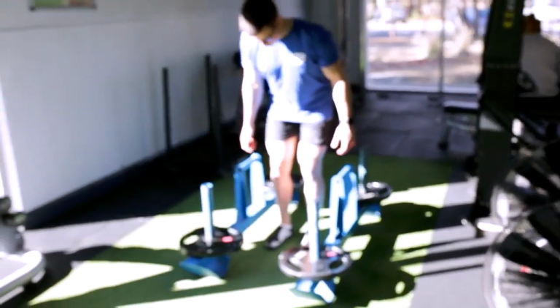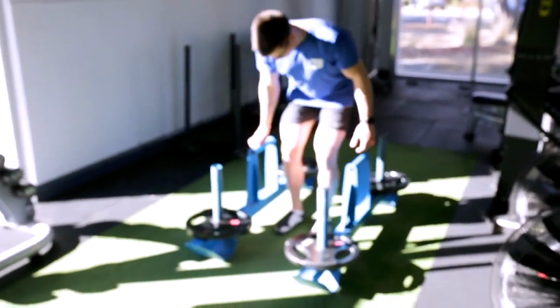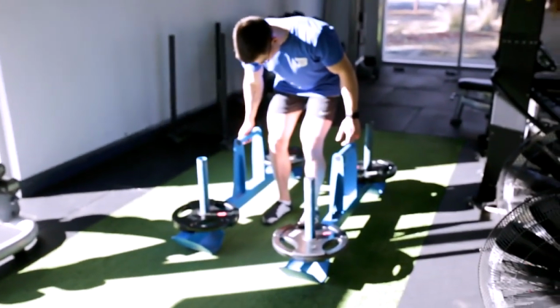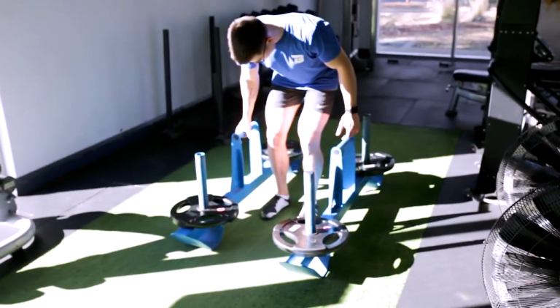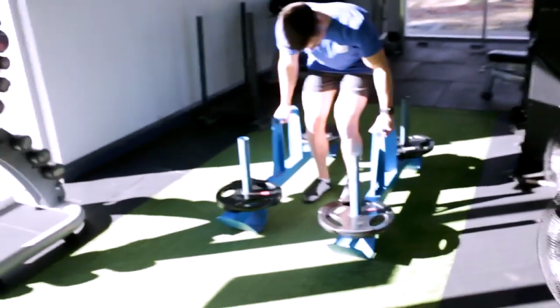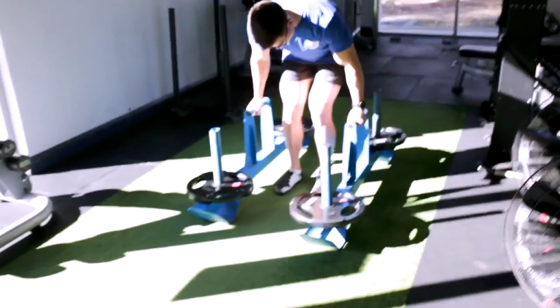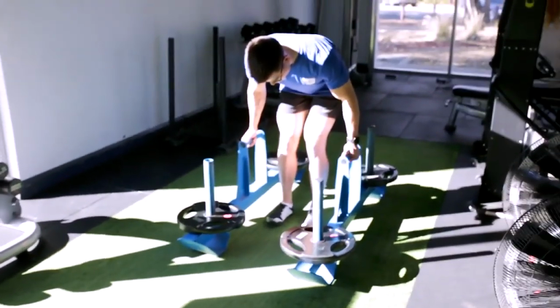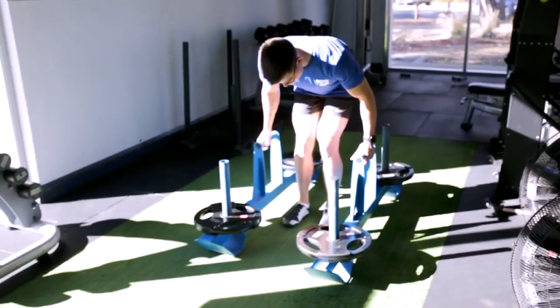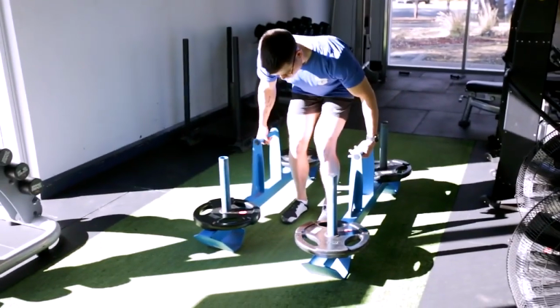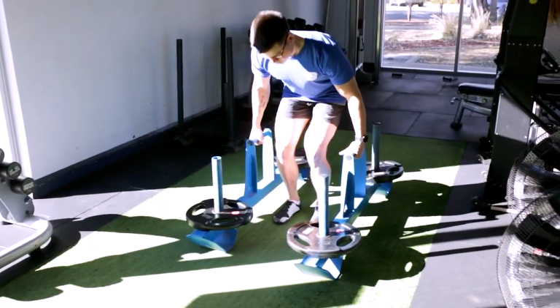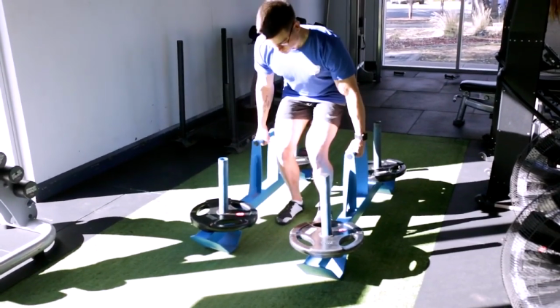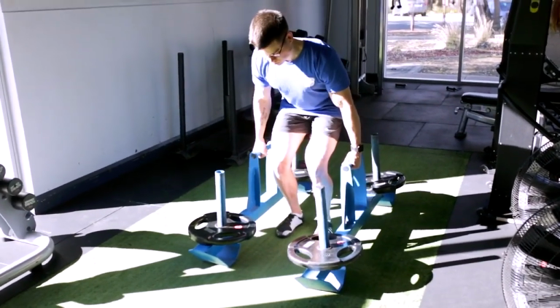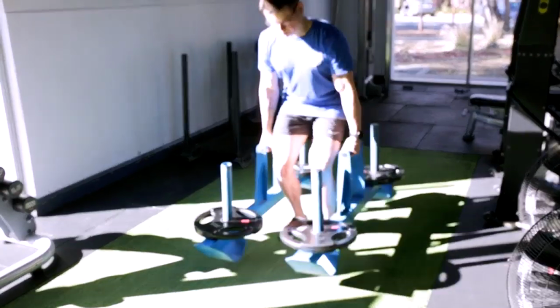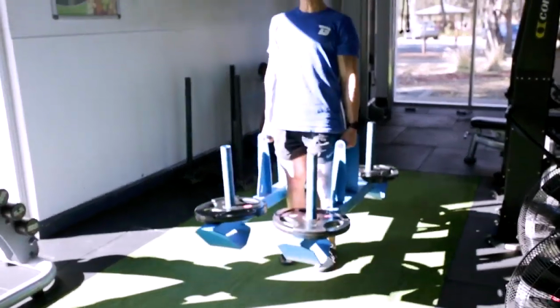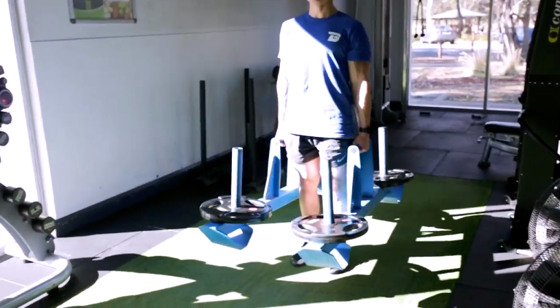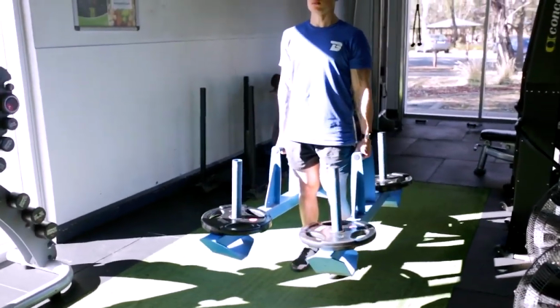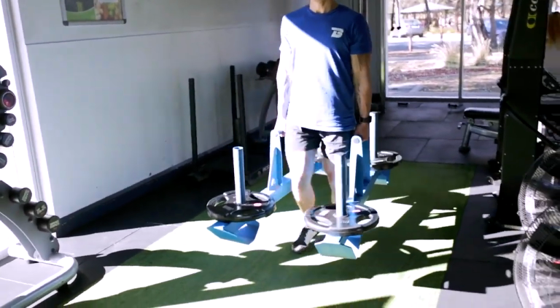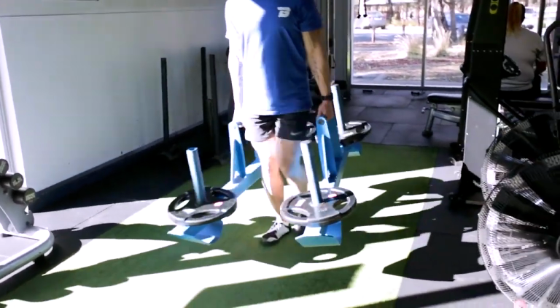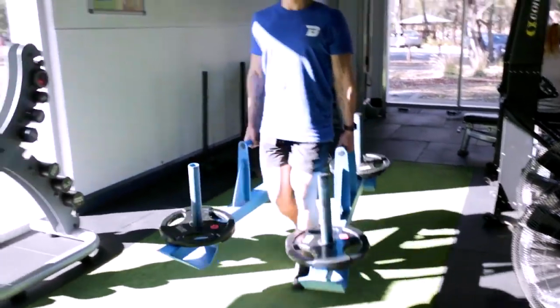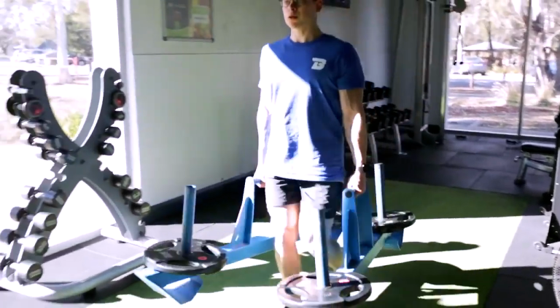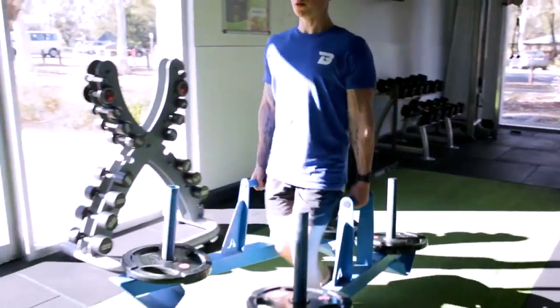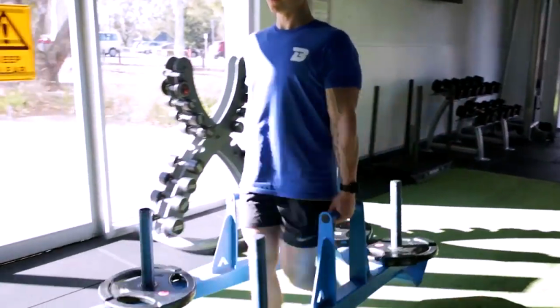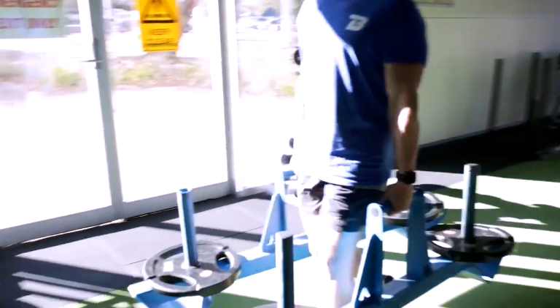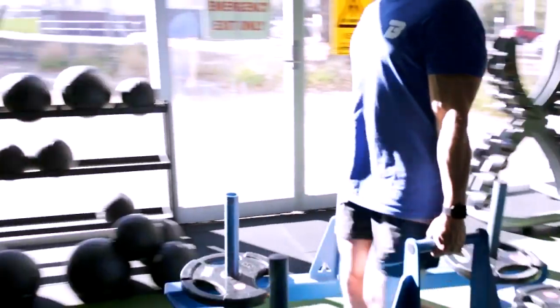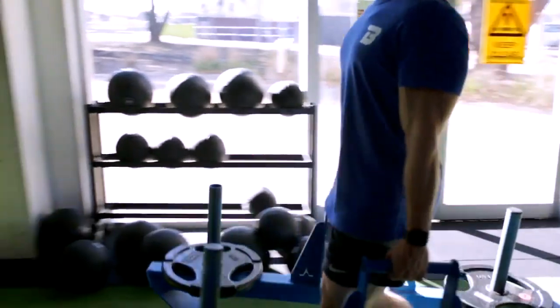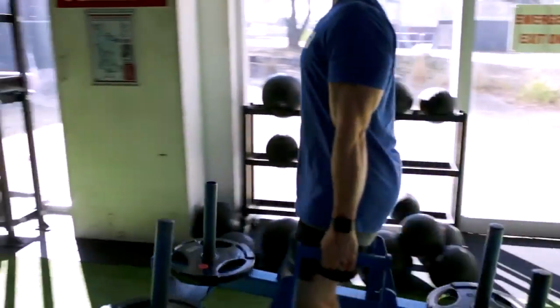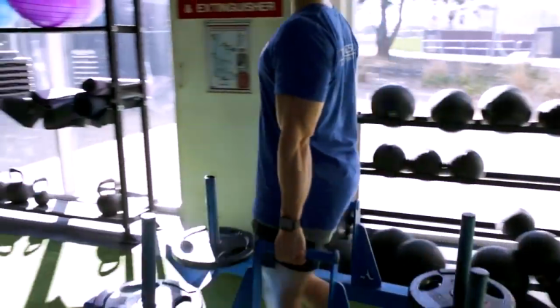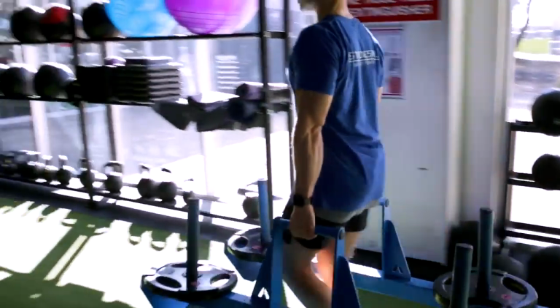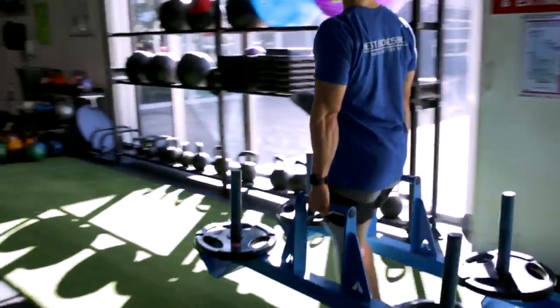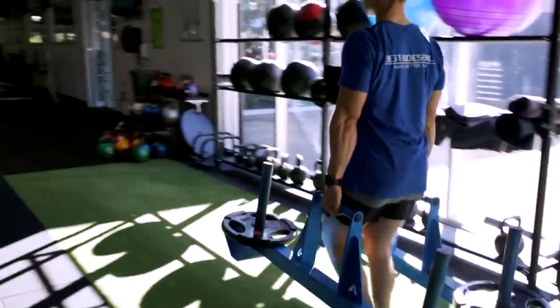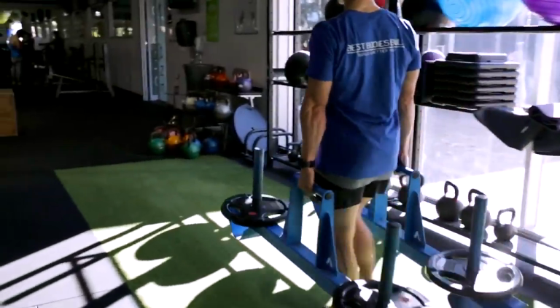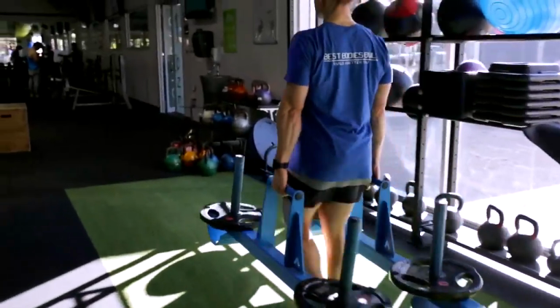The Farmers Carry. In regards to building a stronger overall physique, the Farmers Carry should never be neglected. What we are focusing on in the Farmers Carry is your structural integrity.